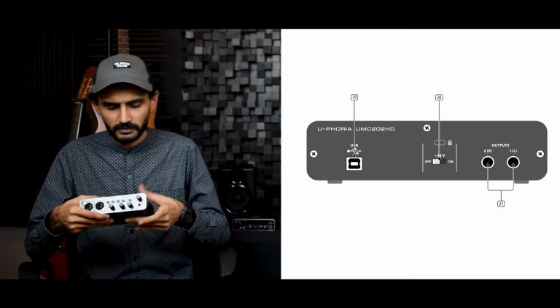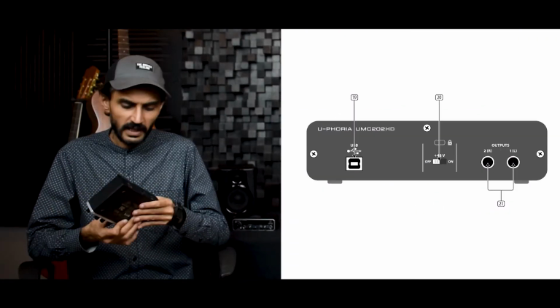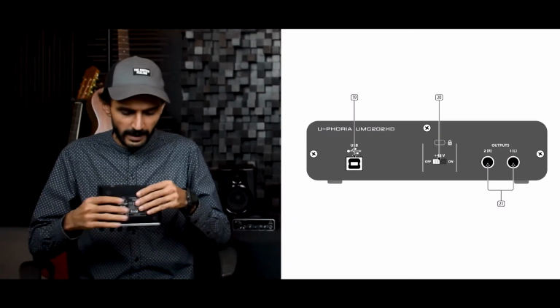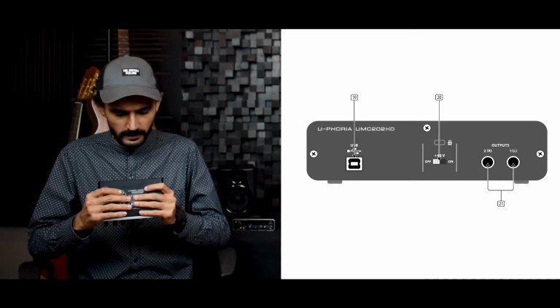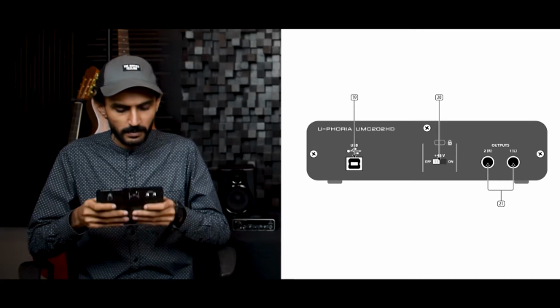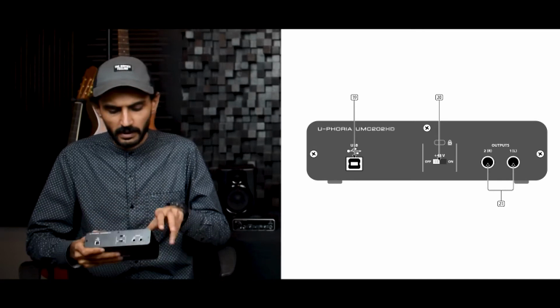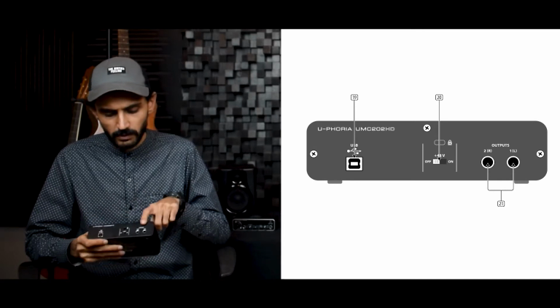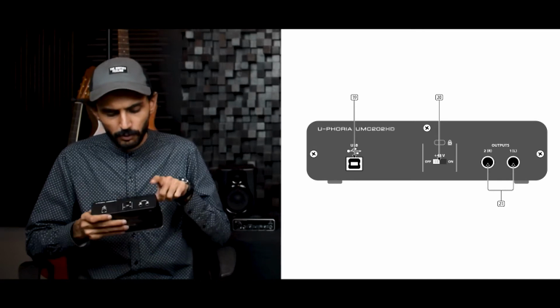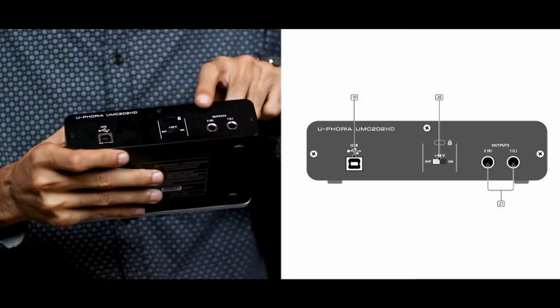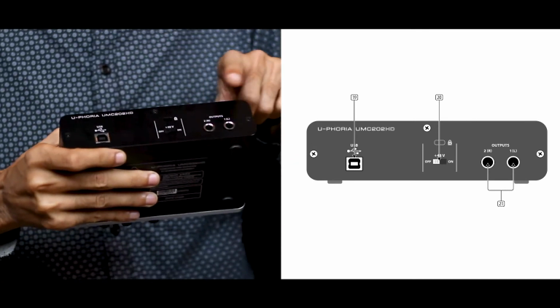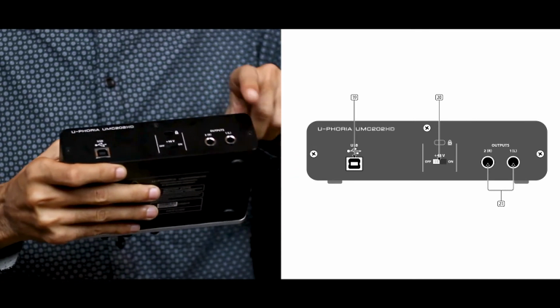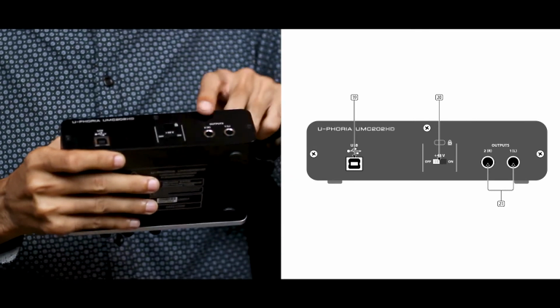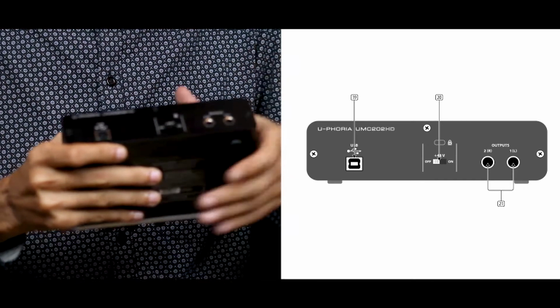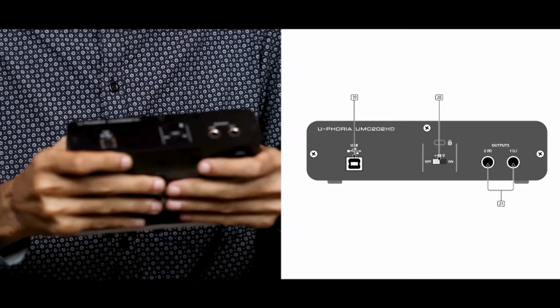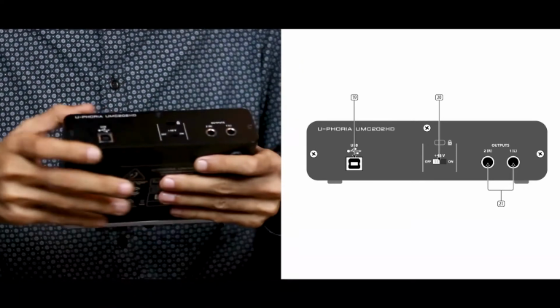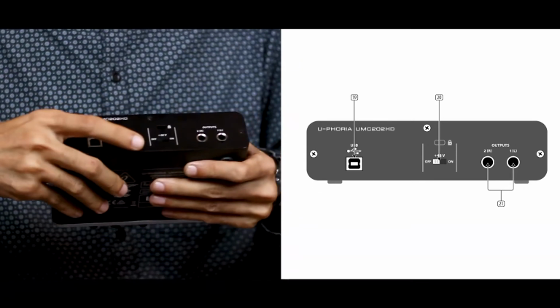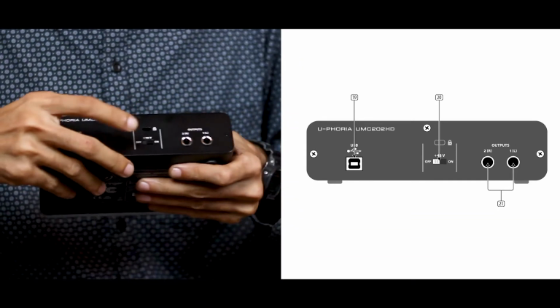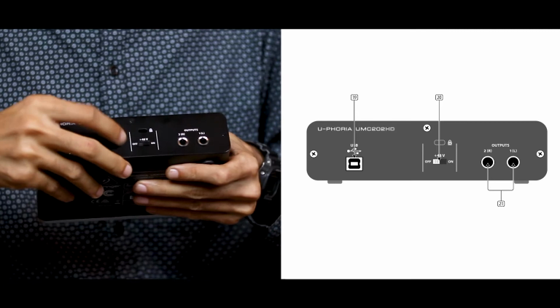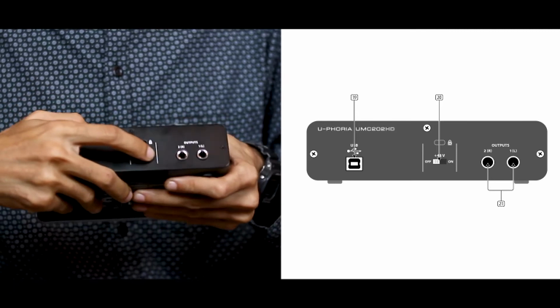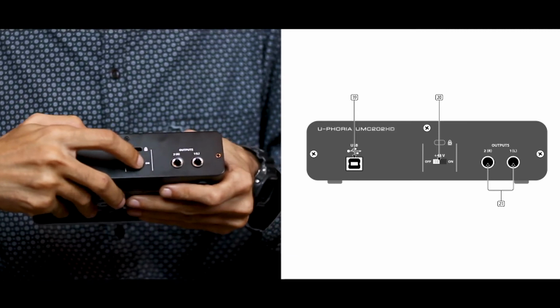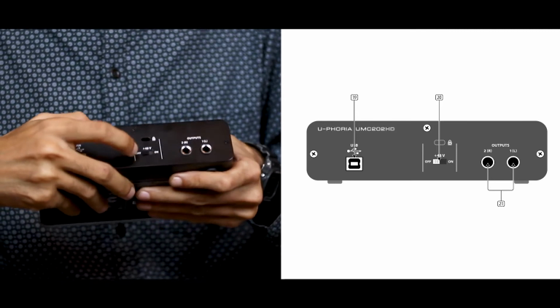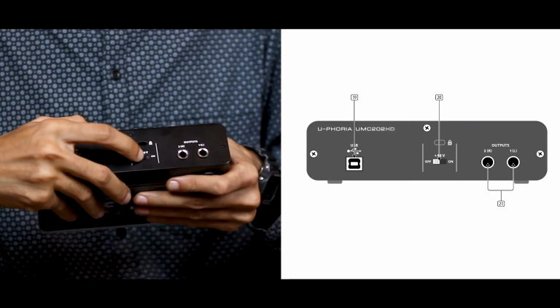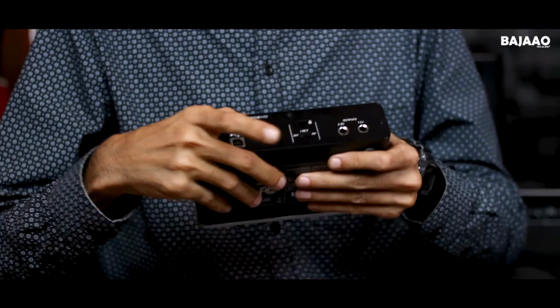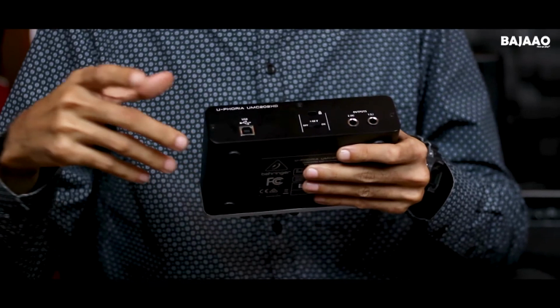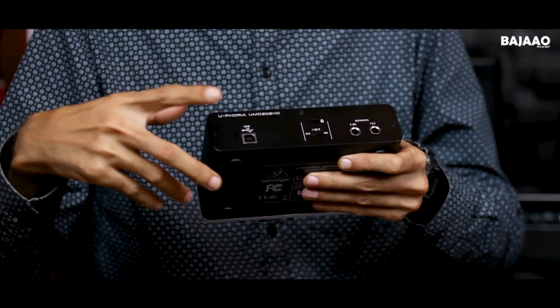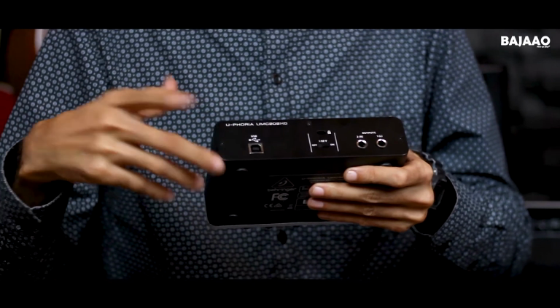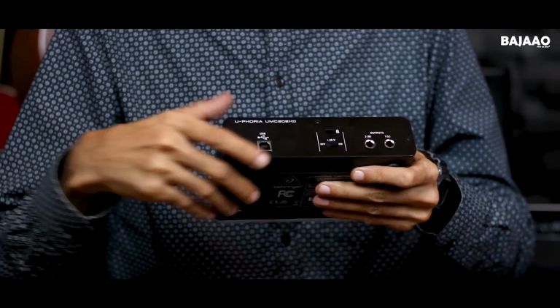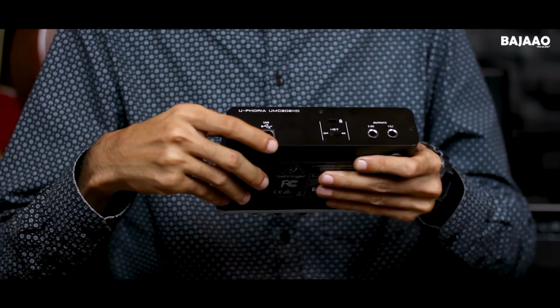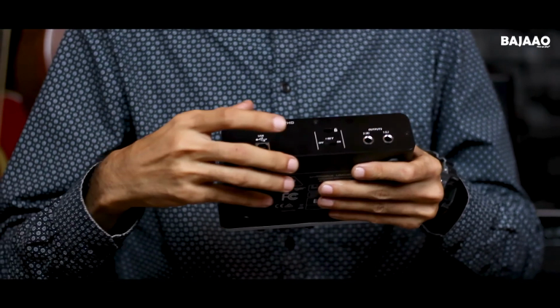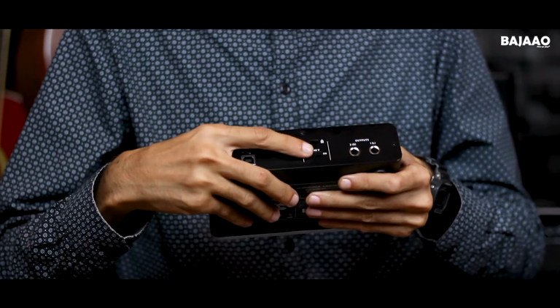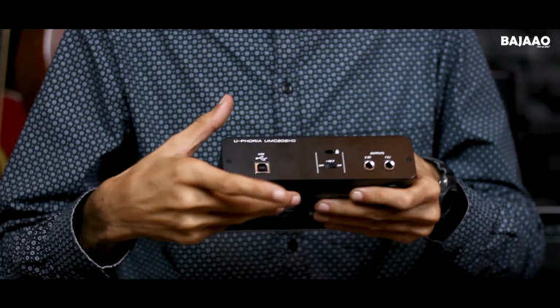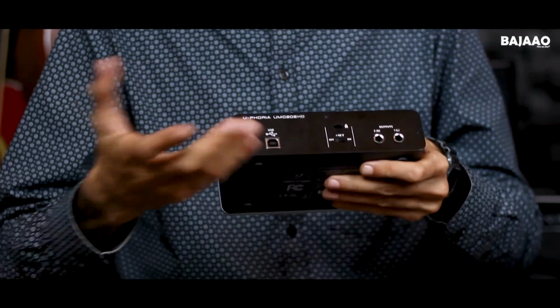At the back it's the same line level output, LNR balanced, the phantom power switch, the USB port, and the Kensington lock.